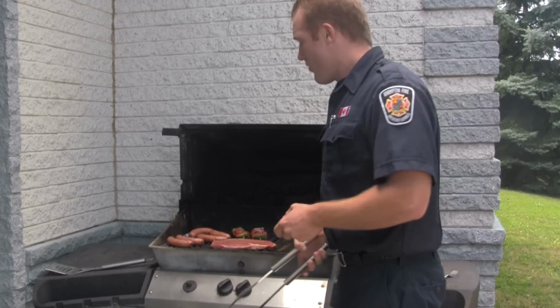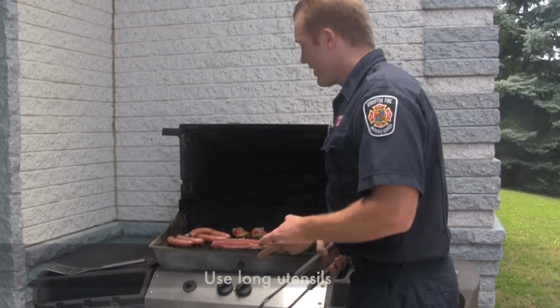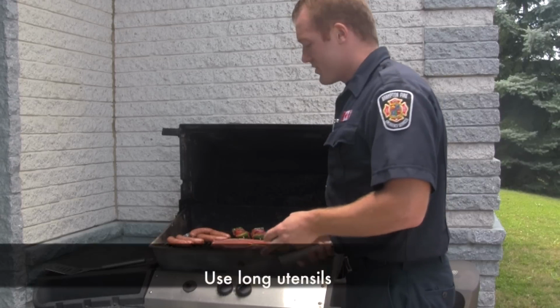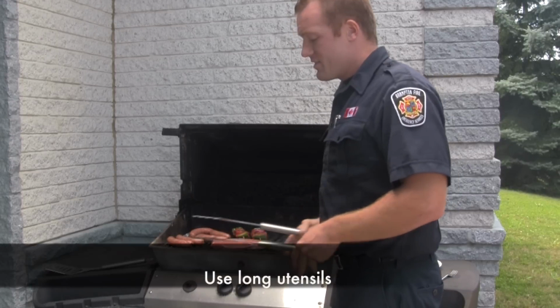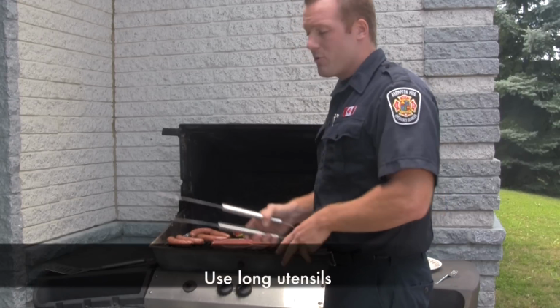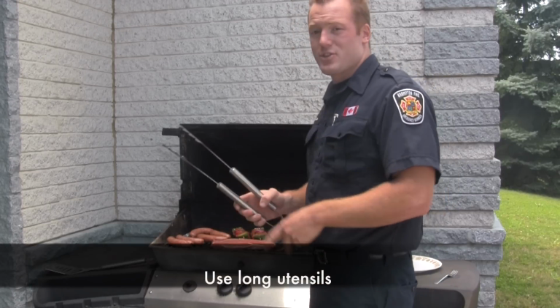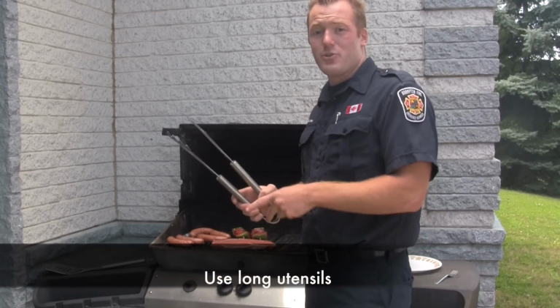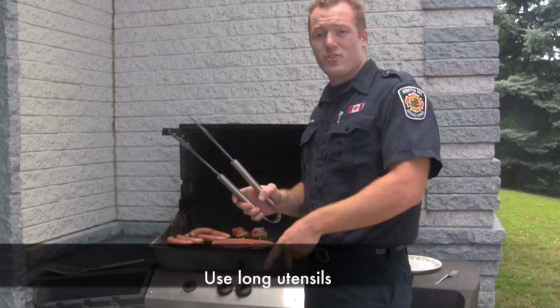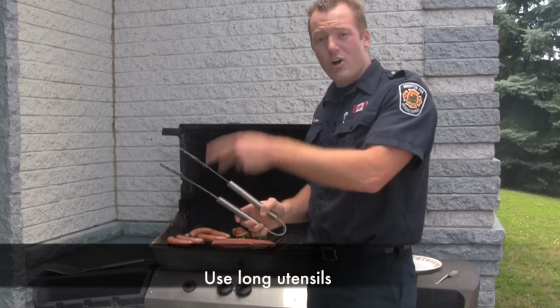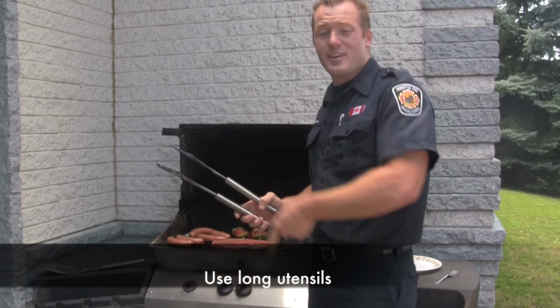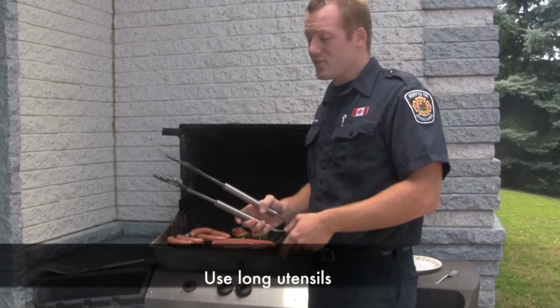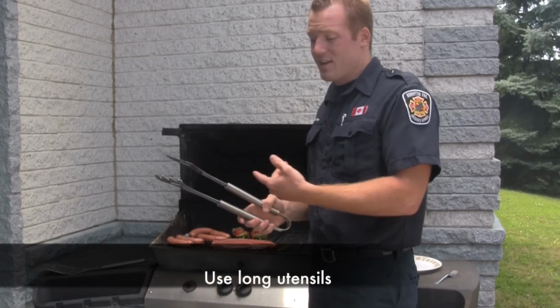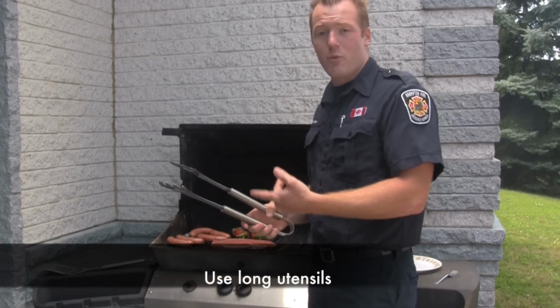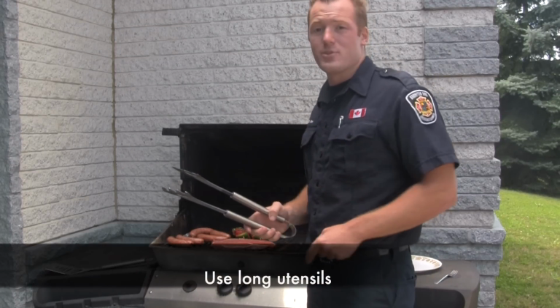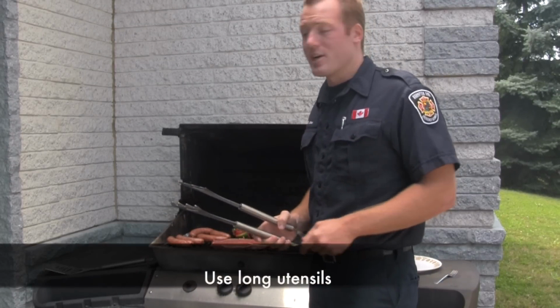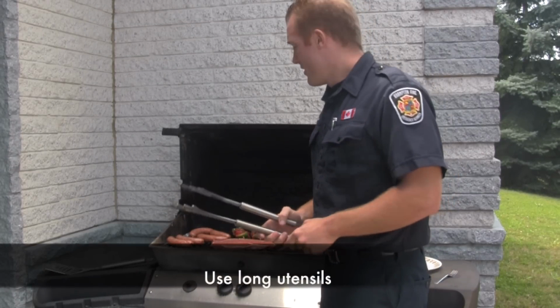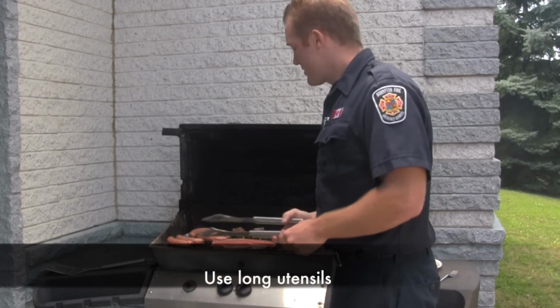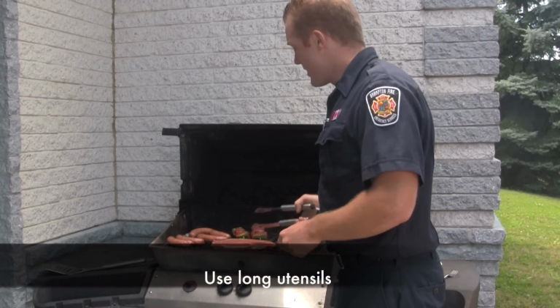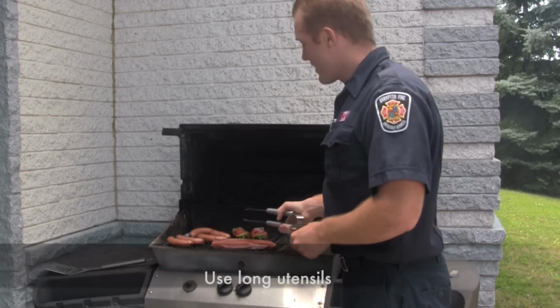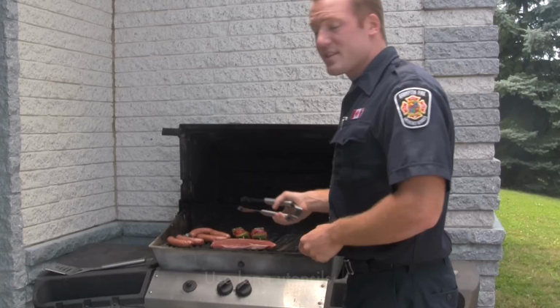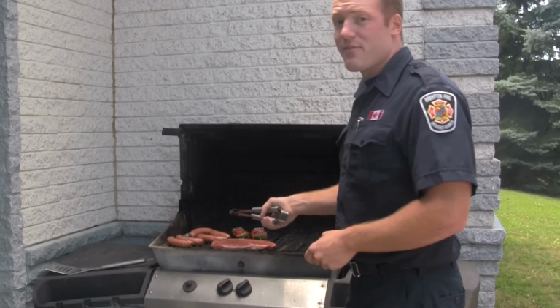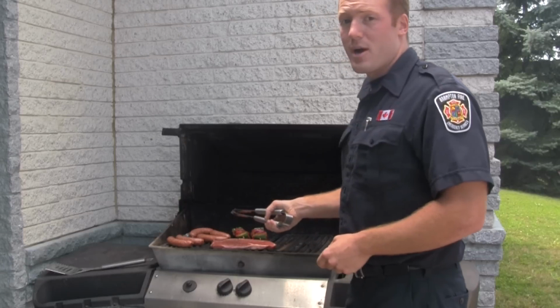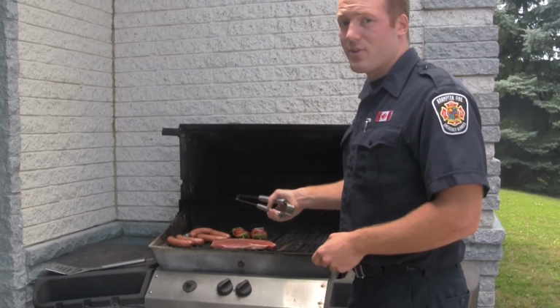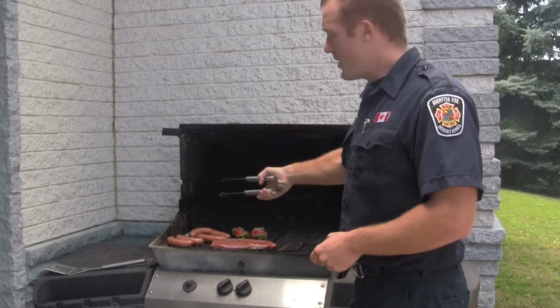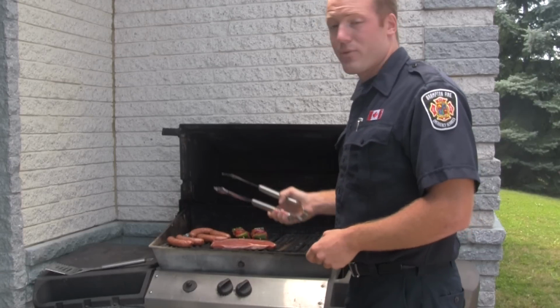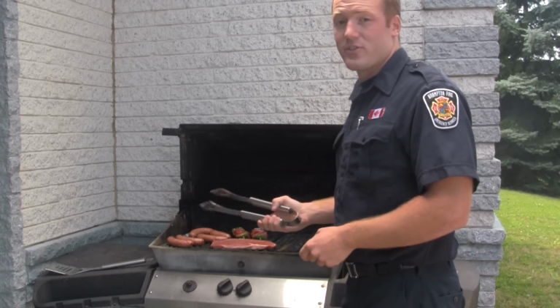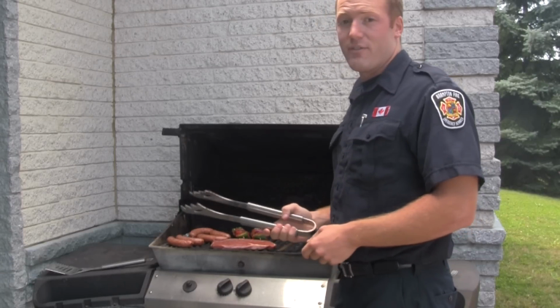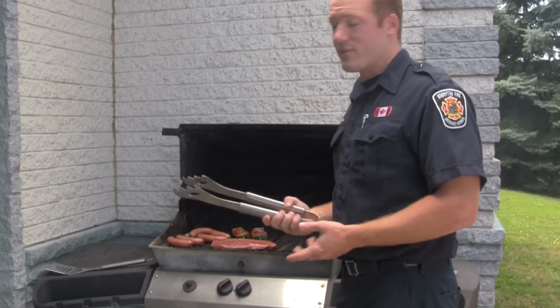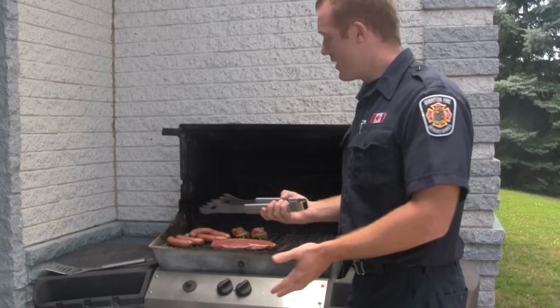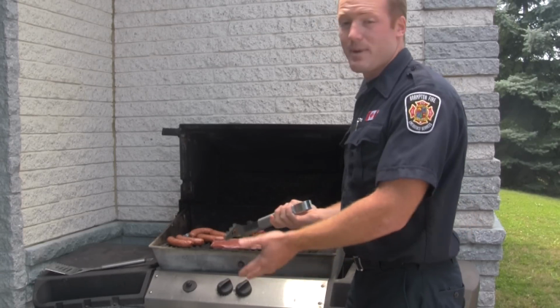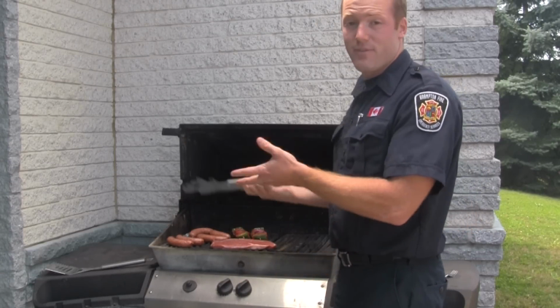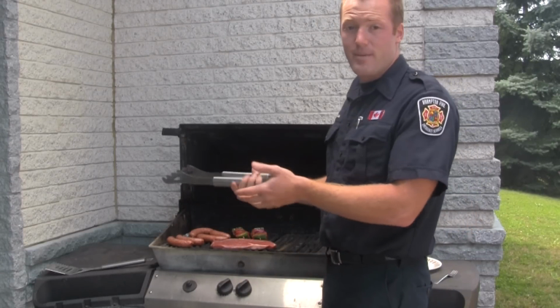The third thing I would suggest is always make sure to use long utensils, kind of like the one I'm using here, just to make sure that you stay away from the barbecue and you're not going to burn yourself if there's an unexpected flare-up.